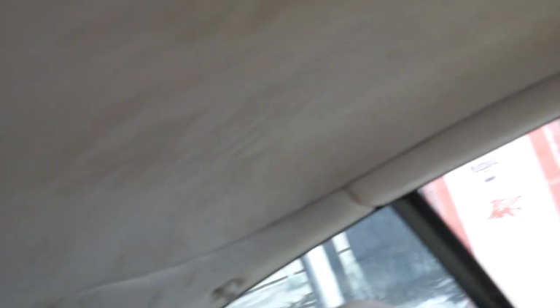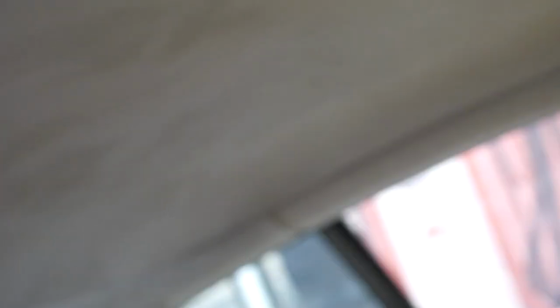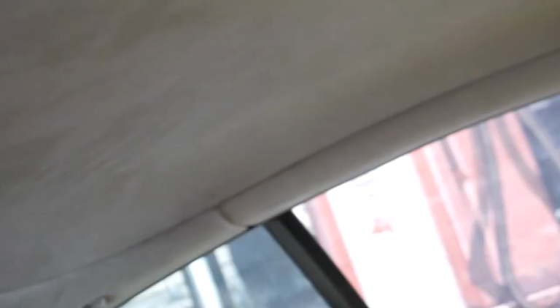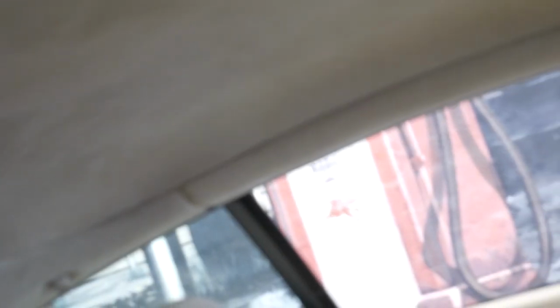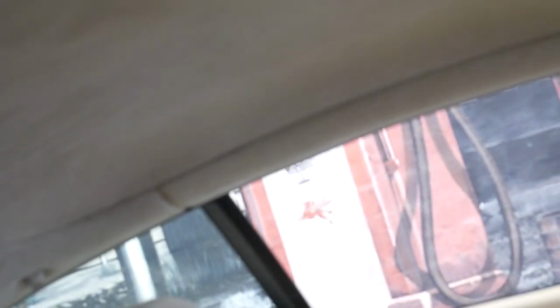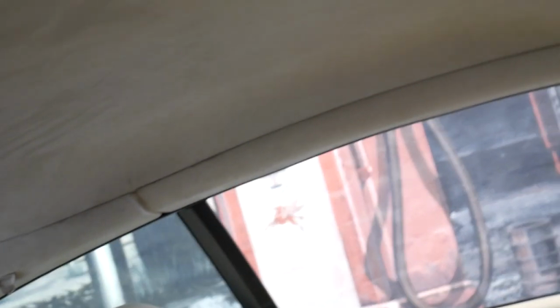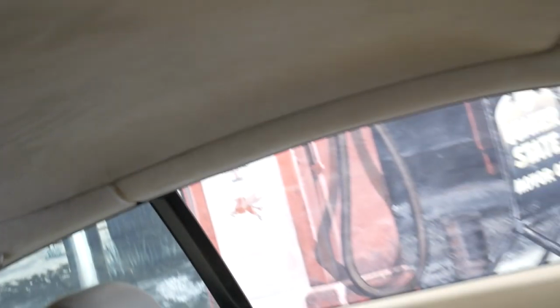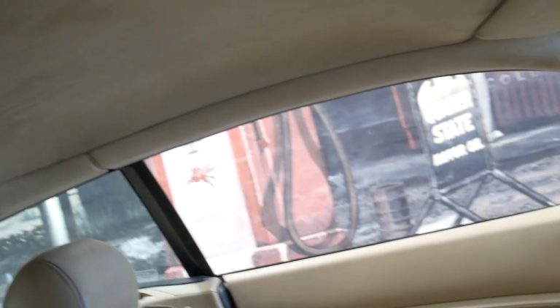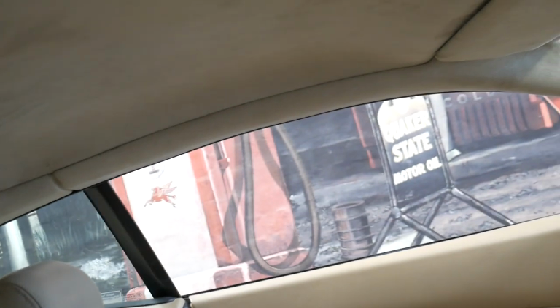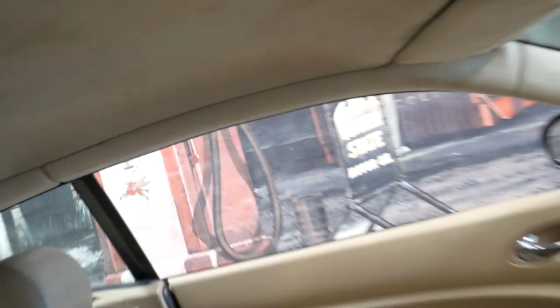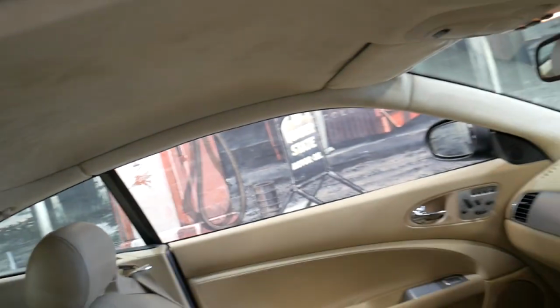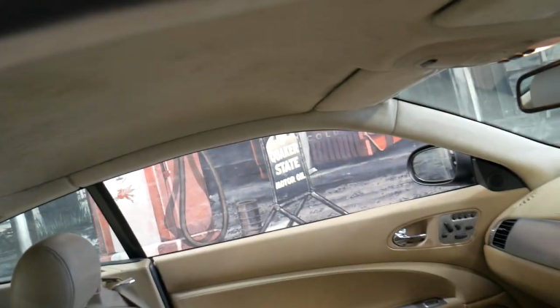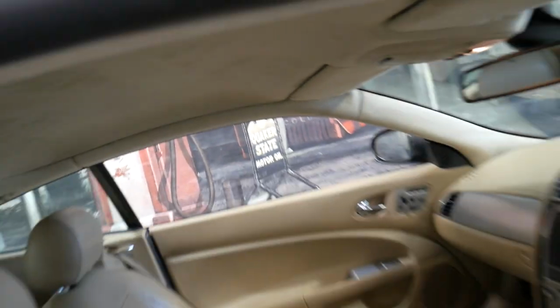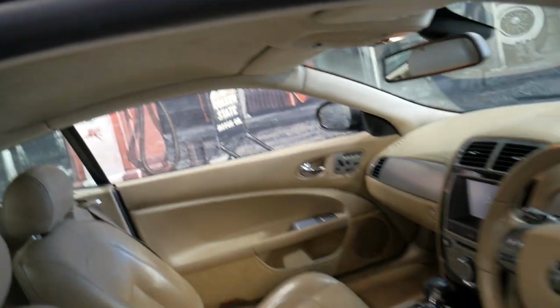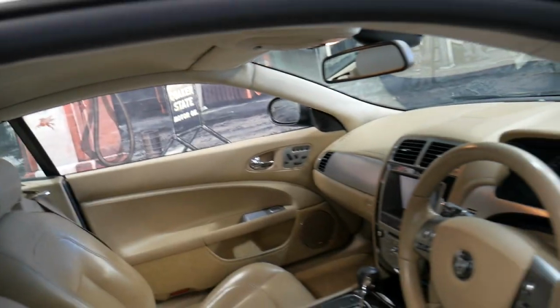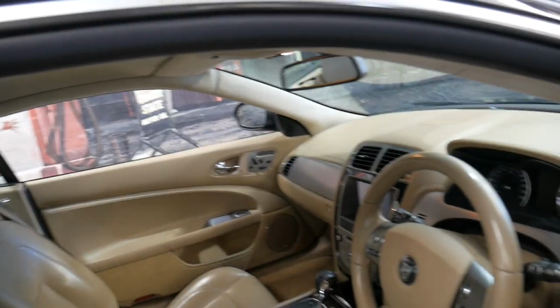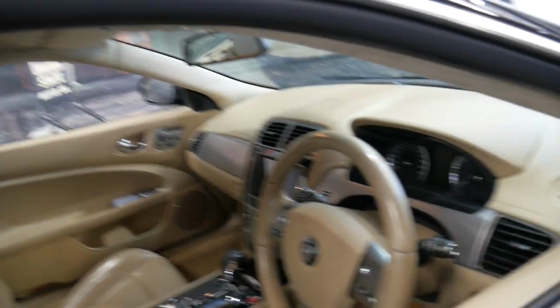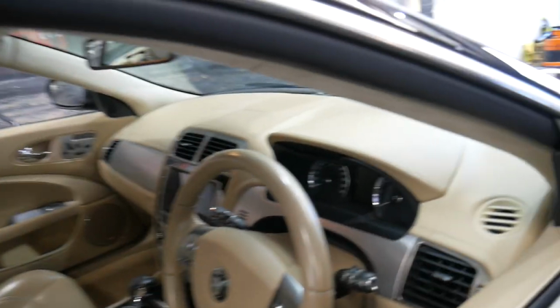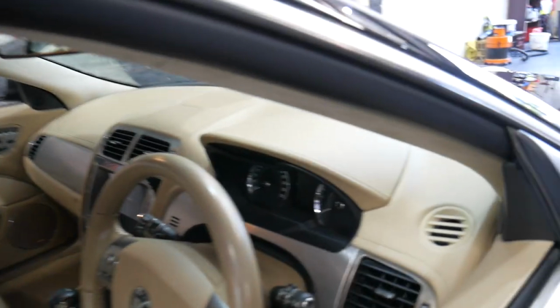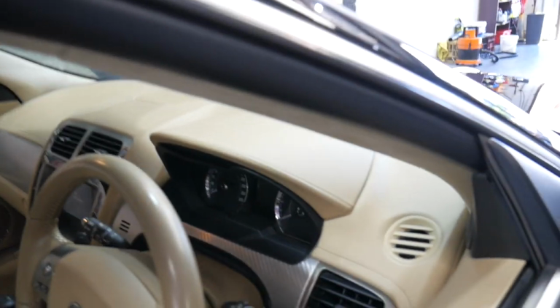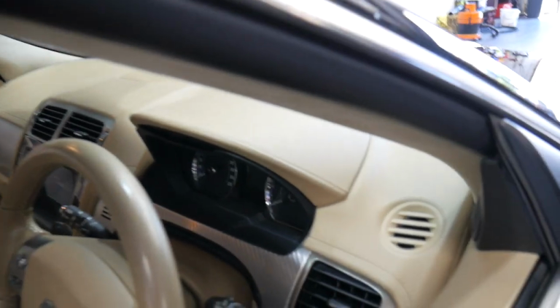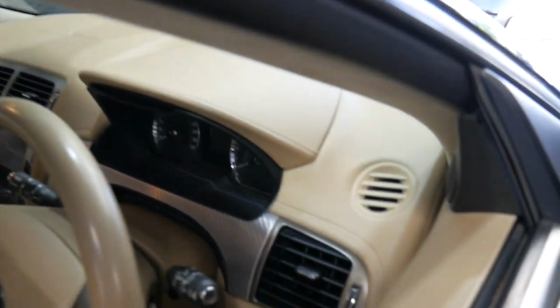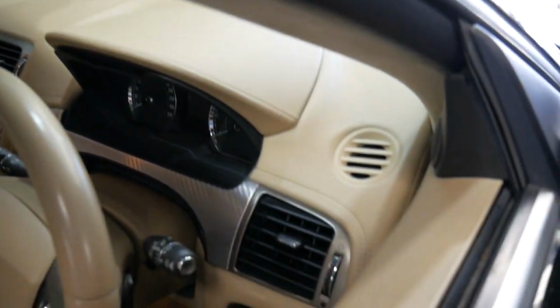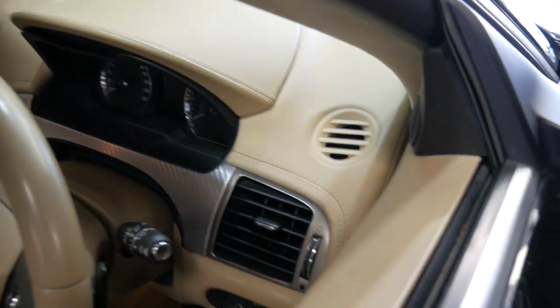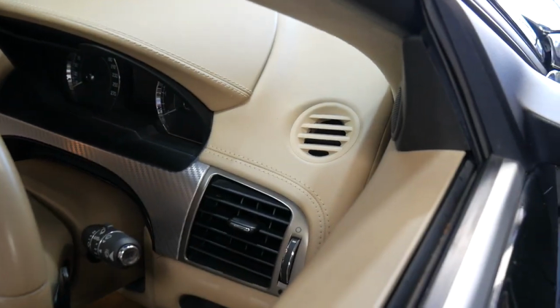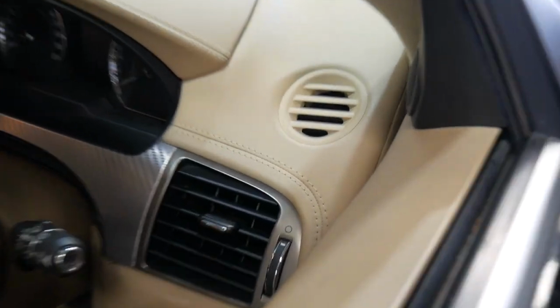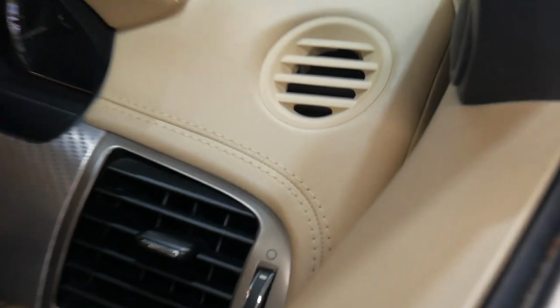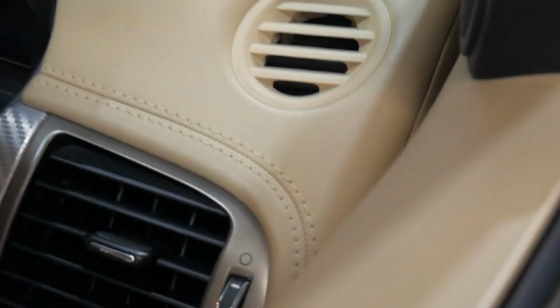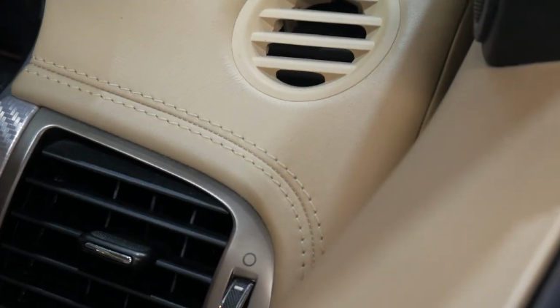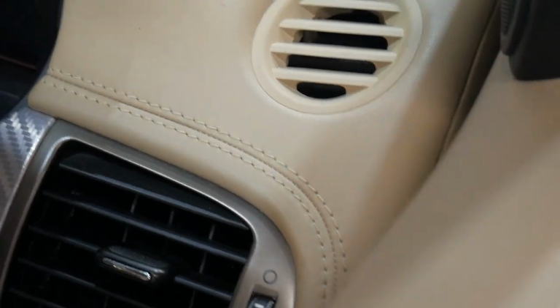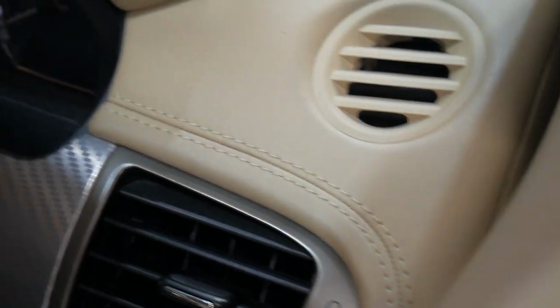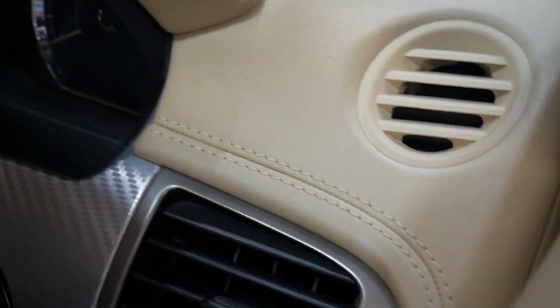The R also came with Alcantara roof lining, which is in very good condition. Despite having 157,000 kilometres, it has been garaged and has been very well looked after.